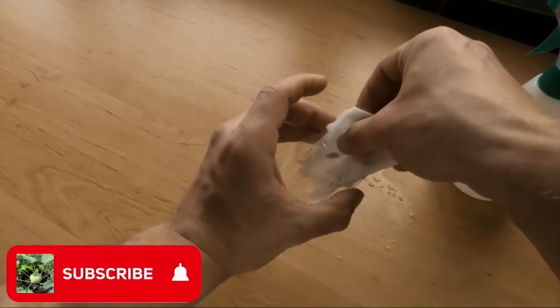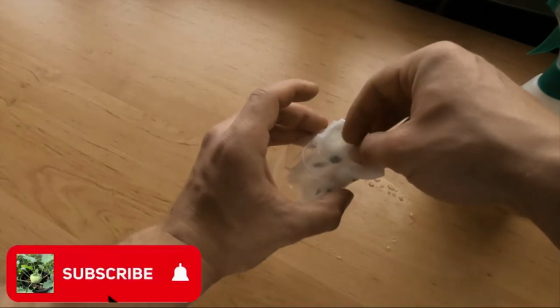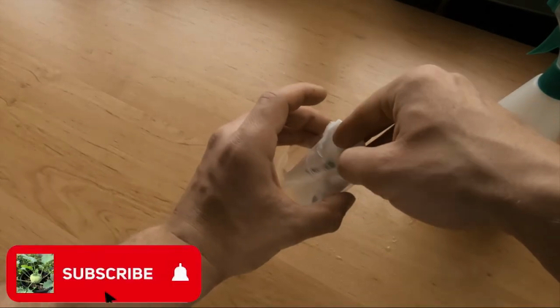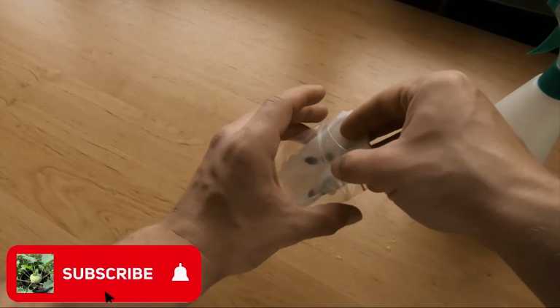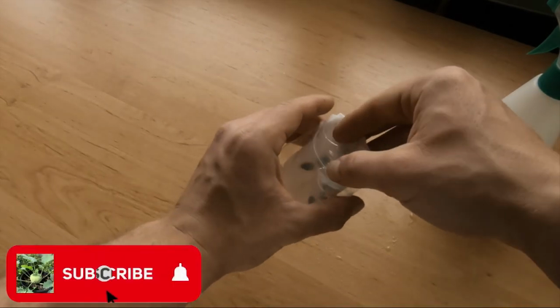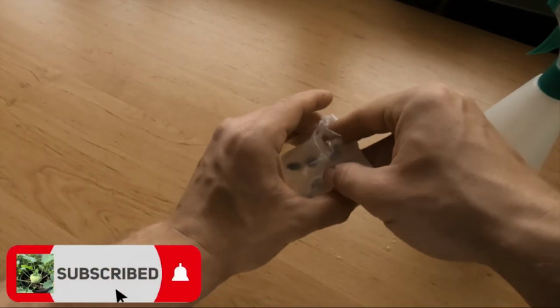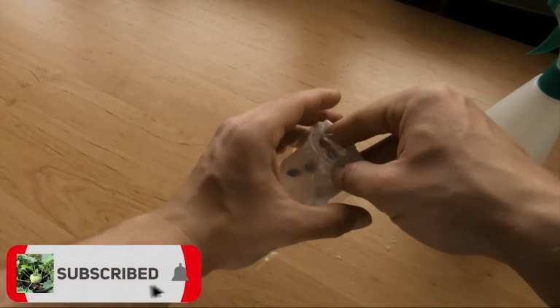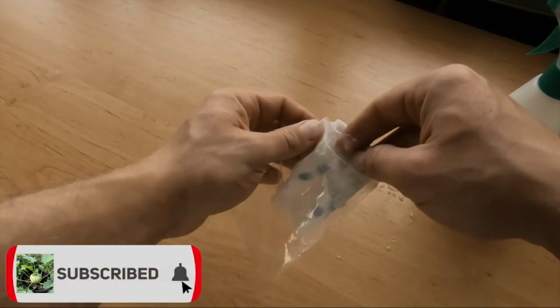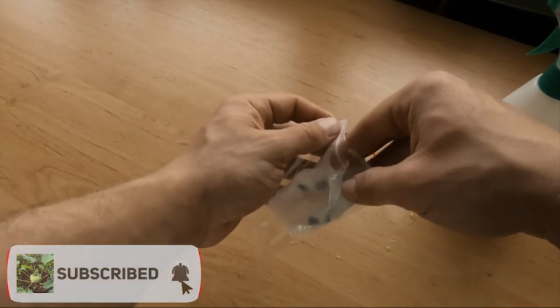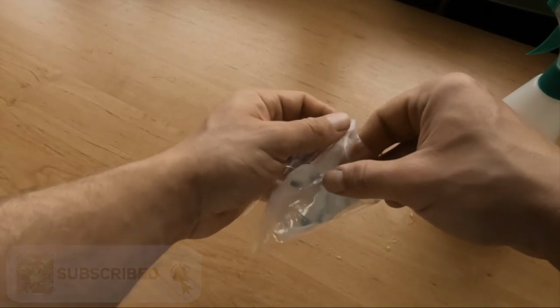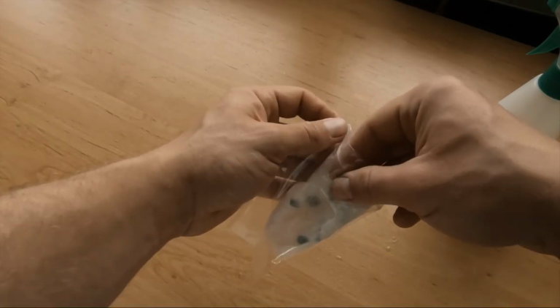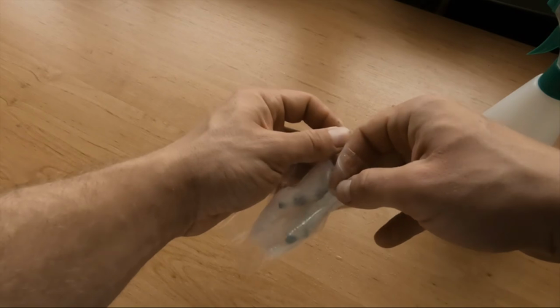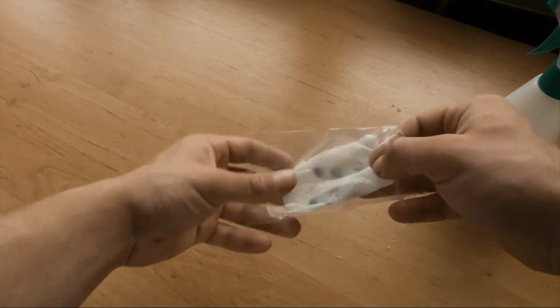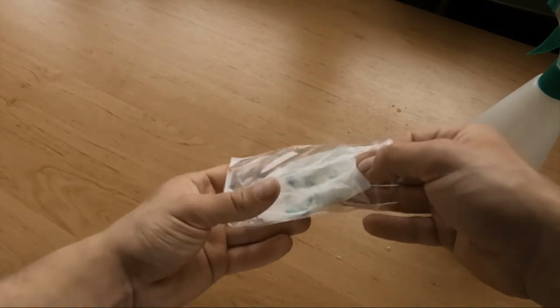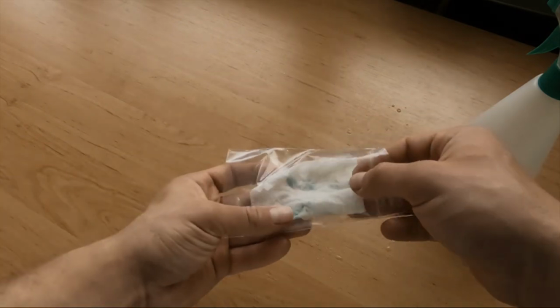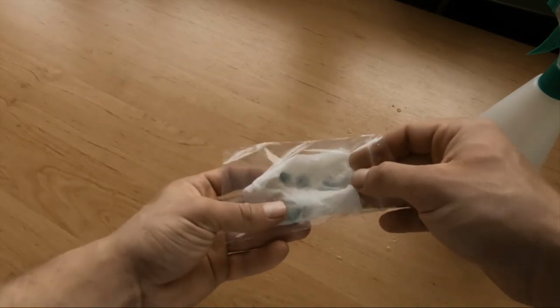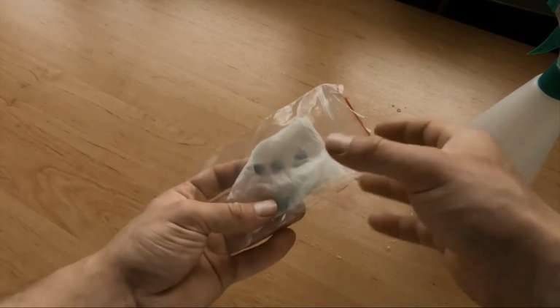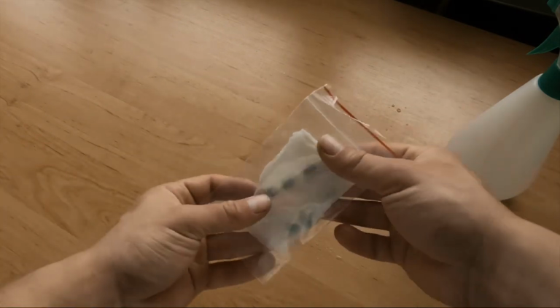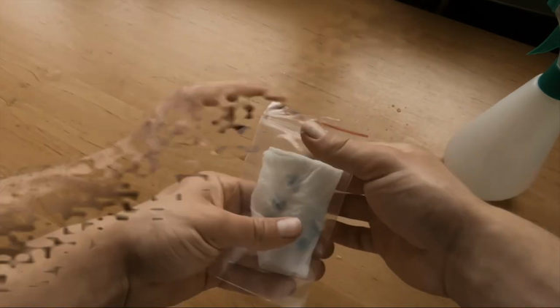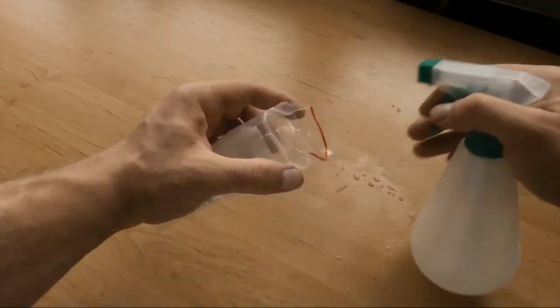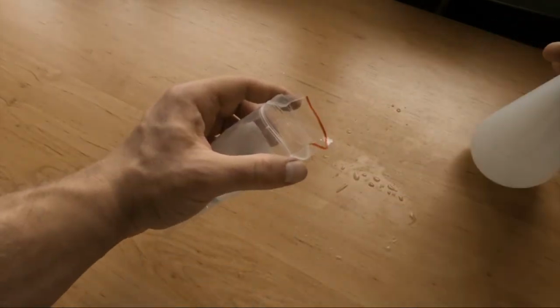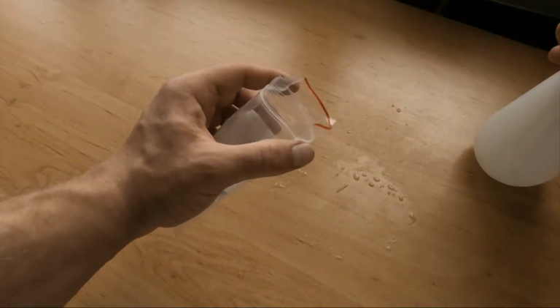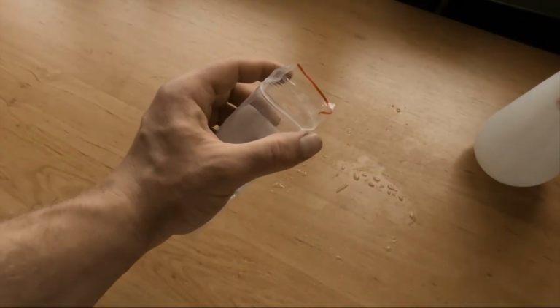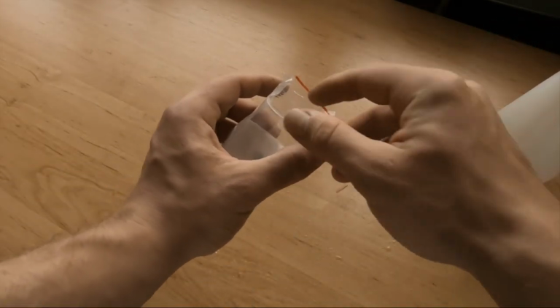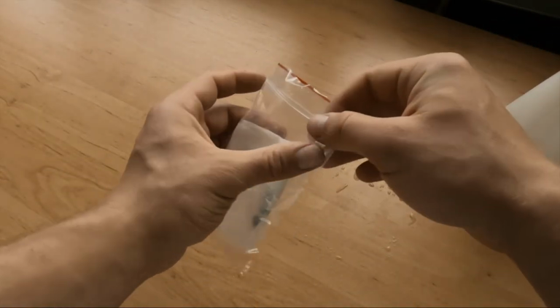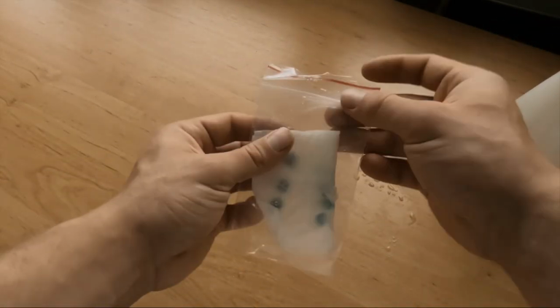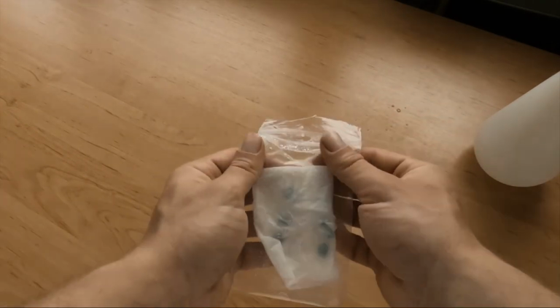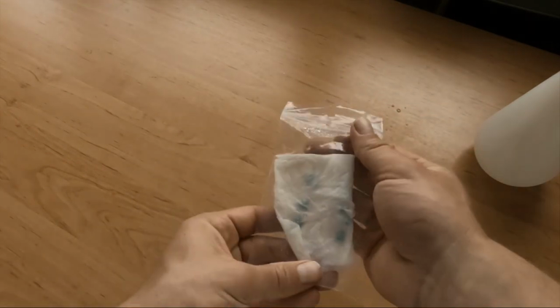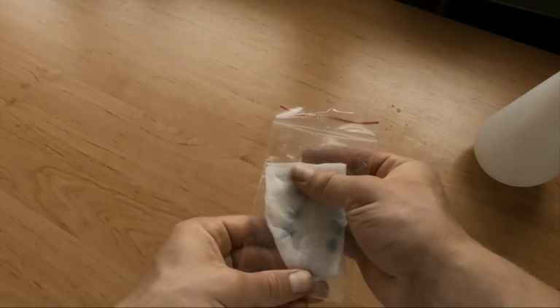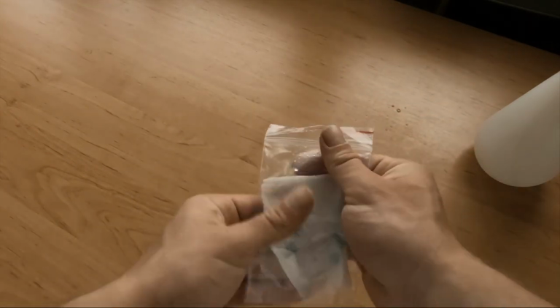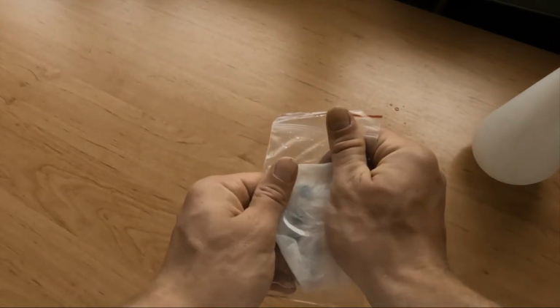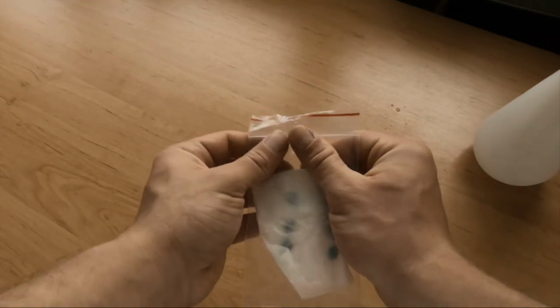I germinate most of my seeds in wet paper towel moistened by a mix of water with hydrogen peroxide. If you don't know about this method, I will put a link in the description. If you are interested, check it out.